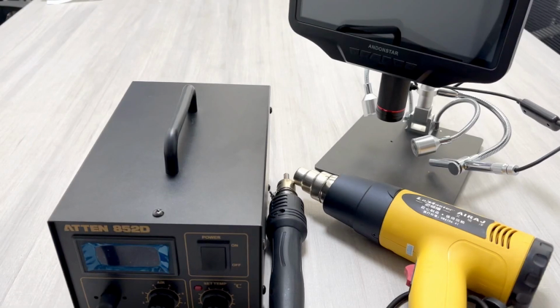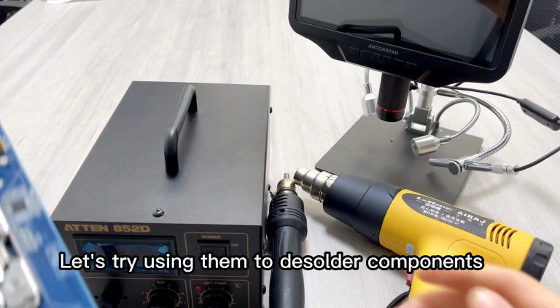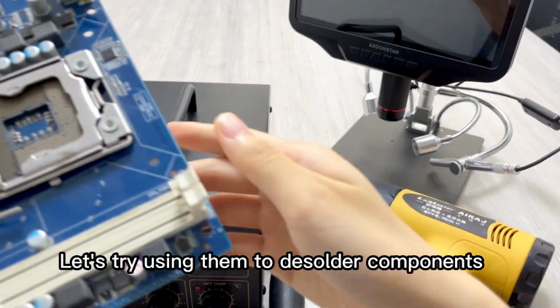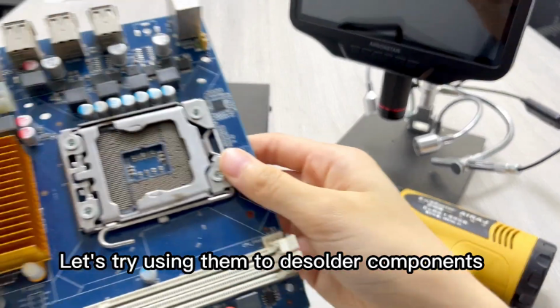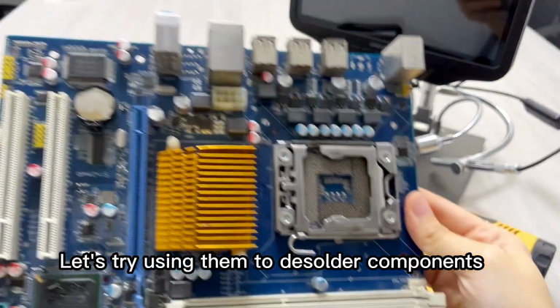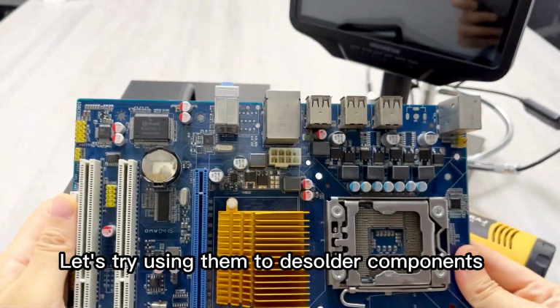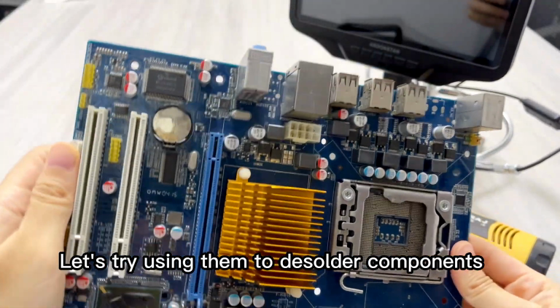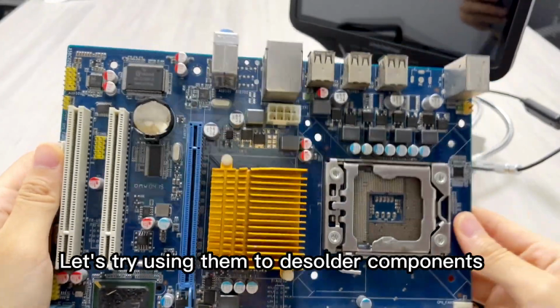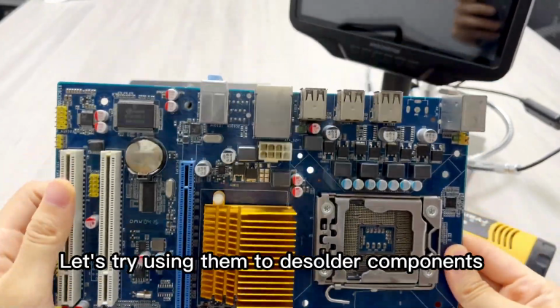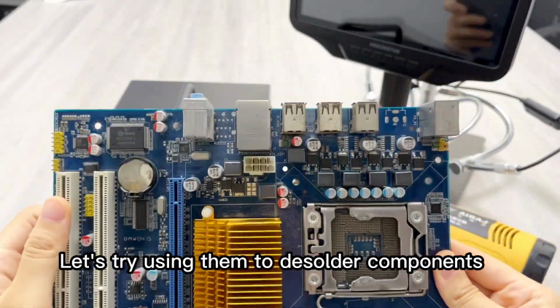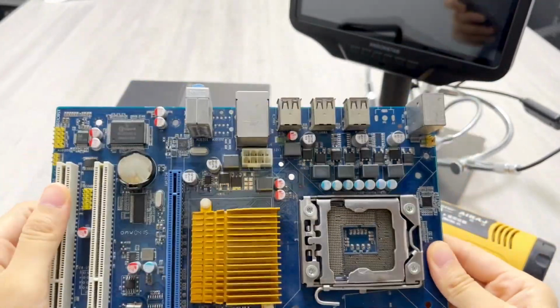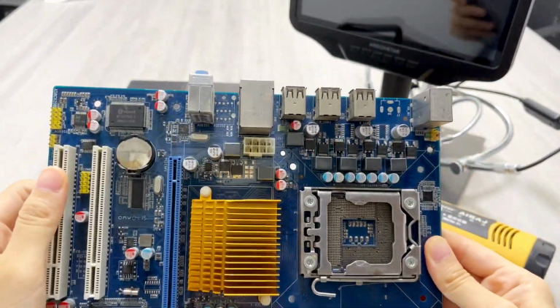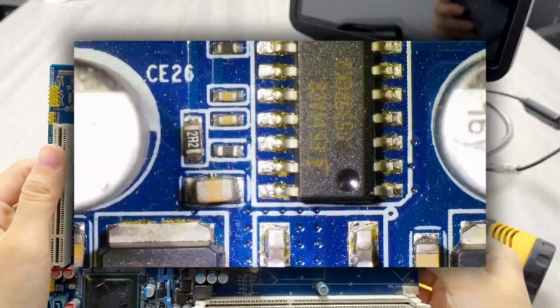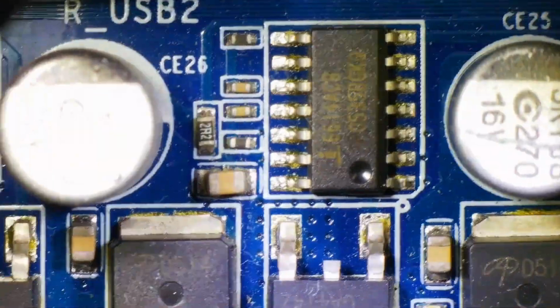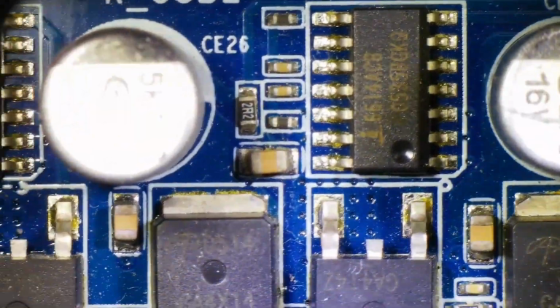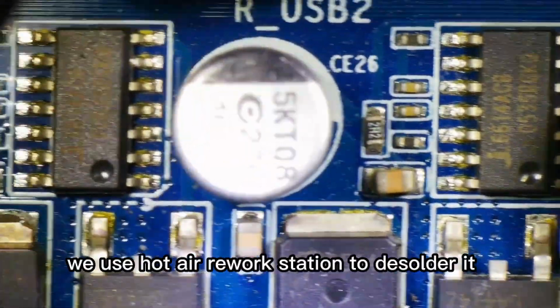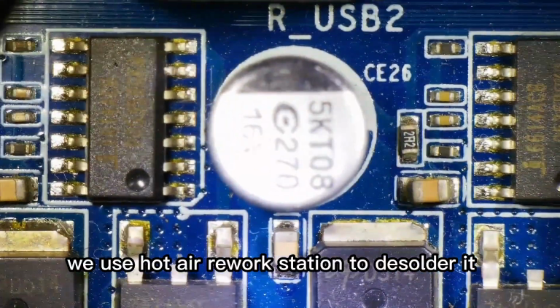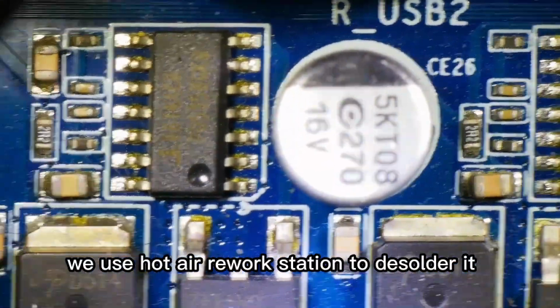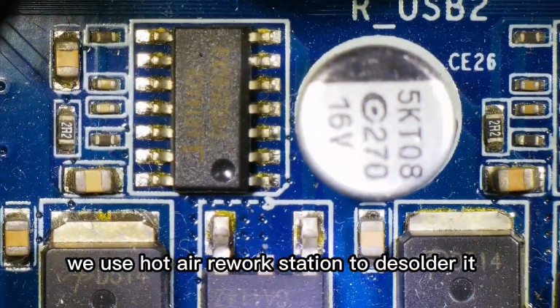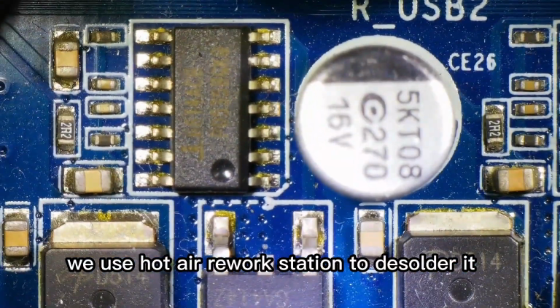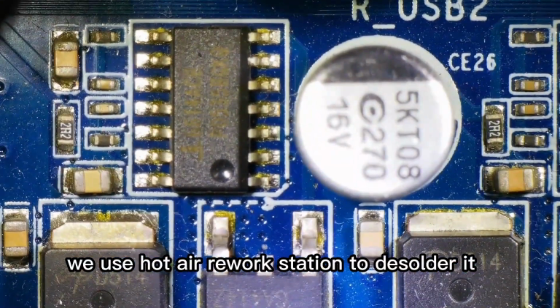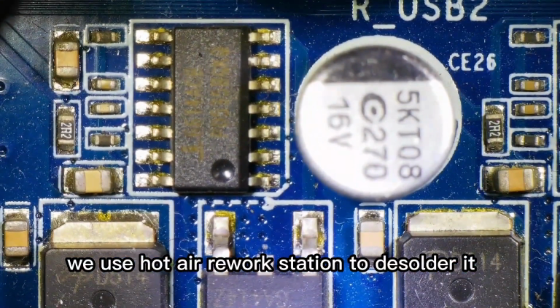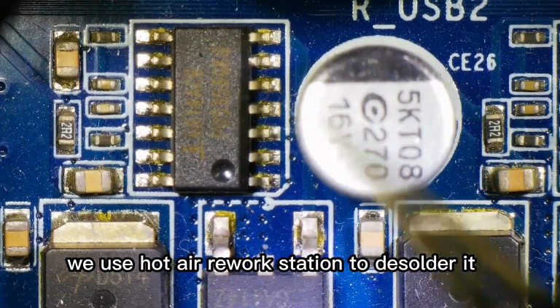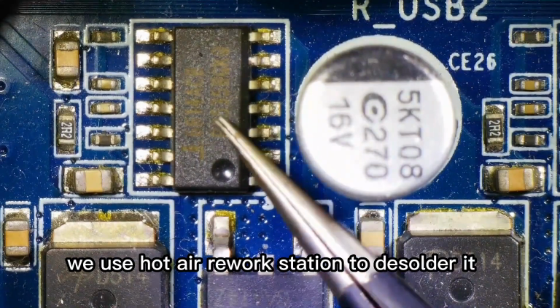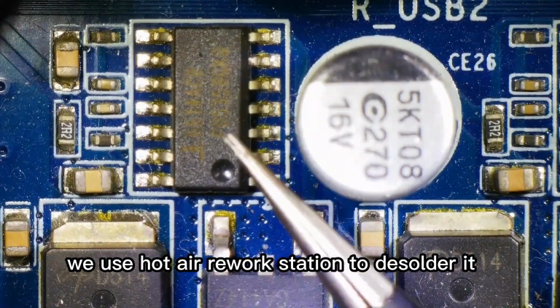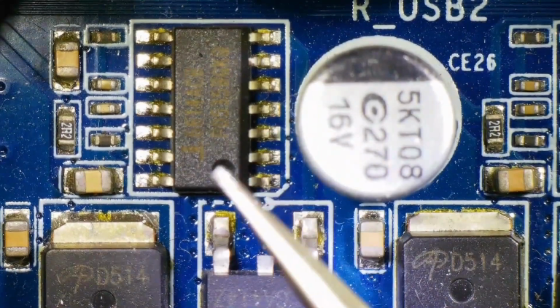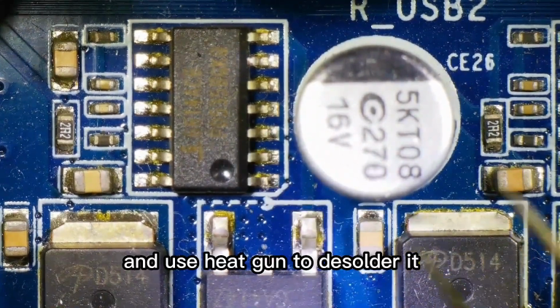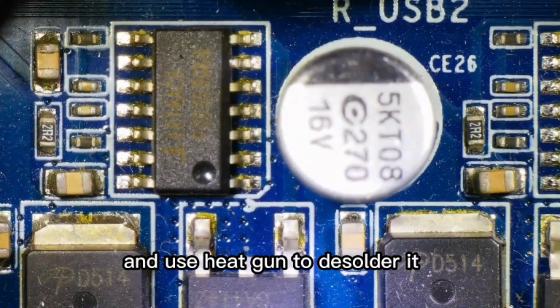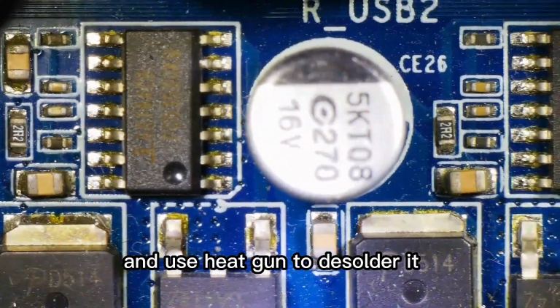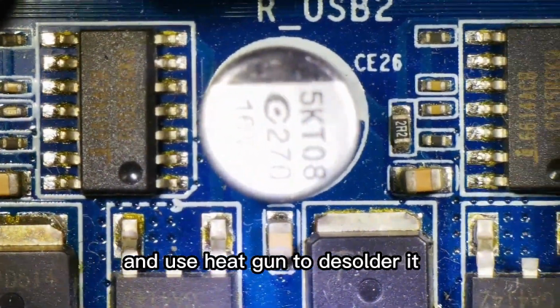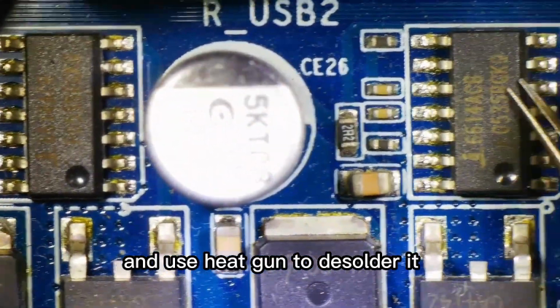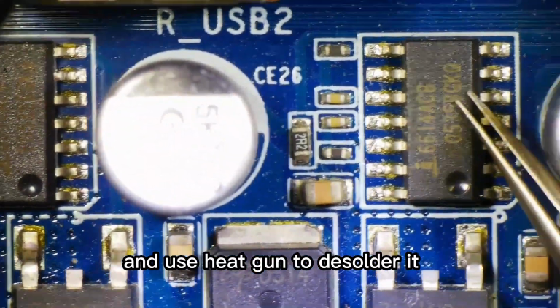Let's try using them to desolder components. We use the hot air rework station to desolder it, and use the heat gun to desolder it.